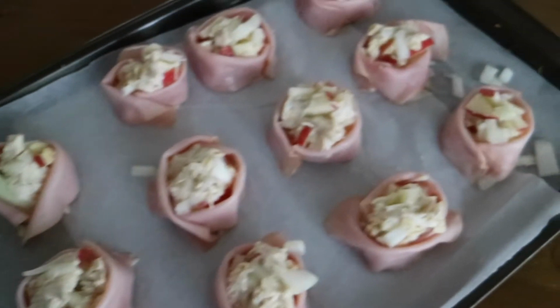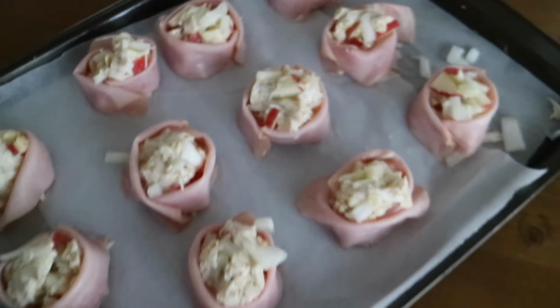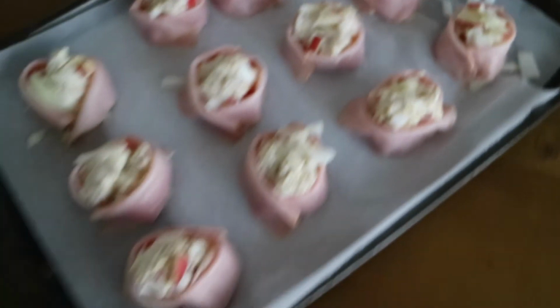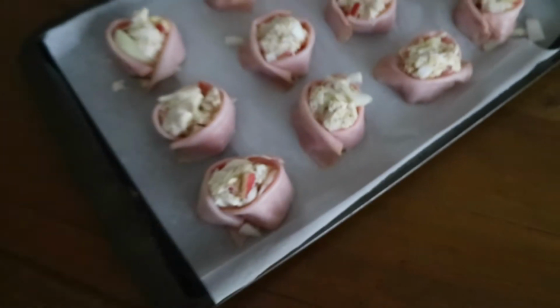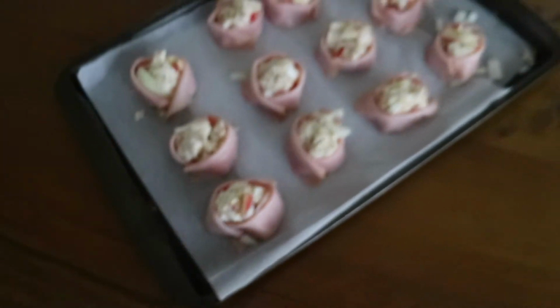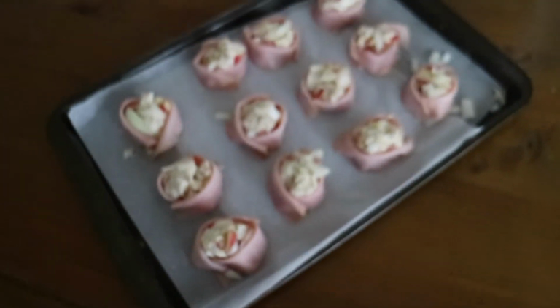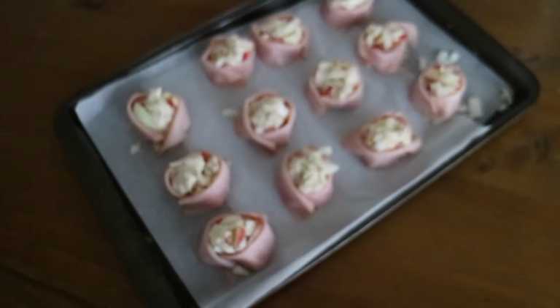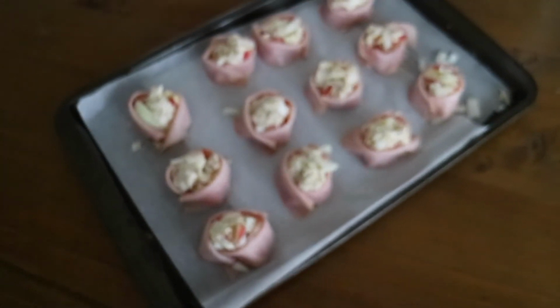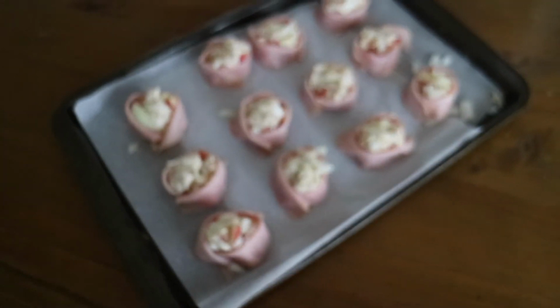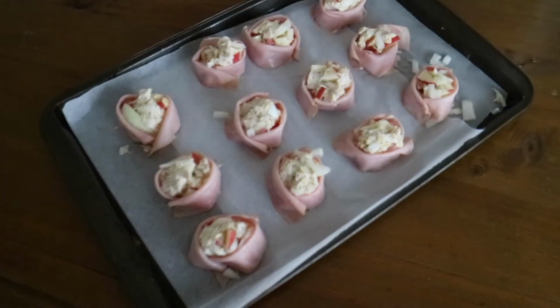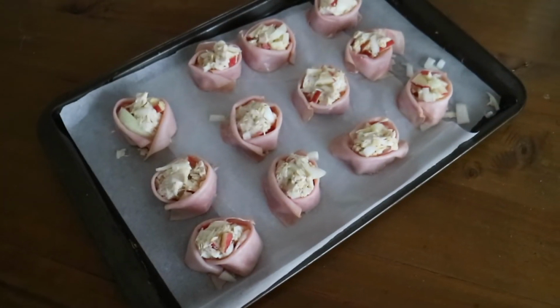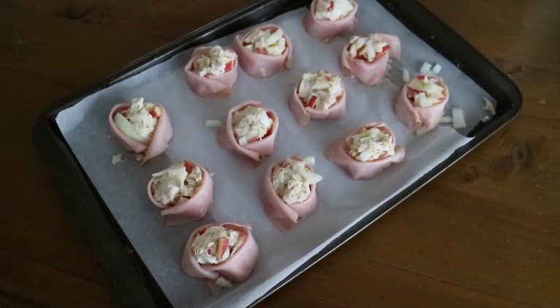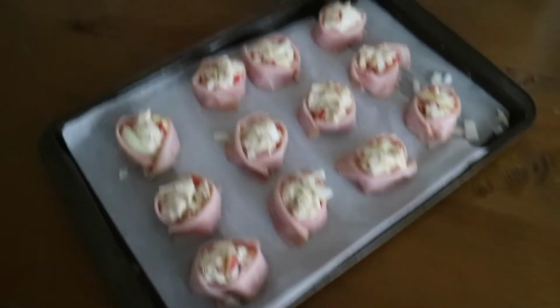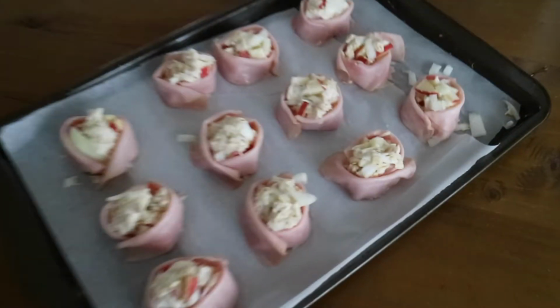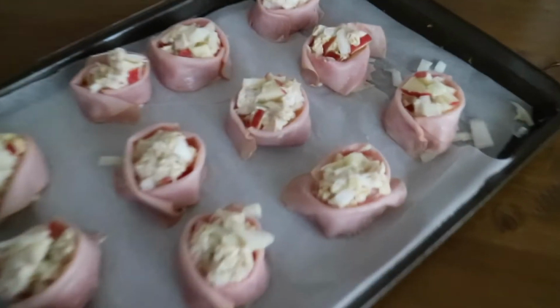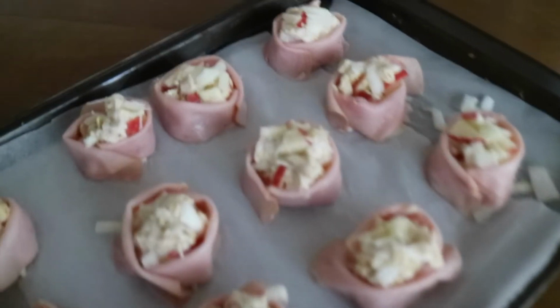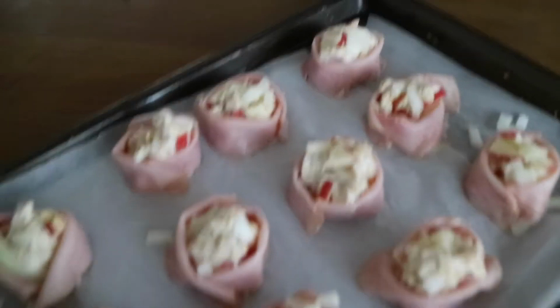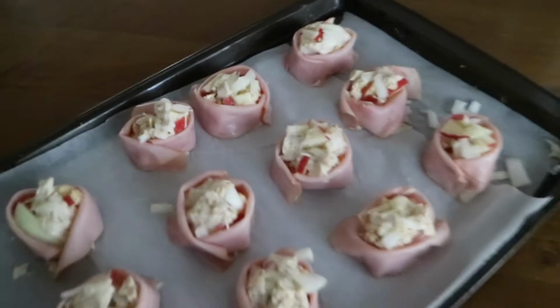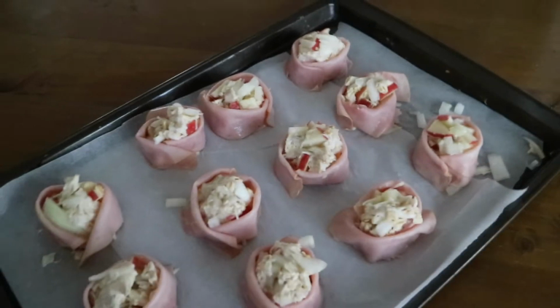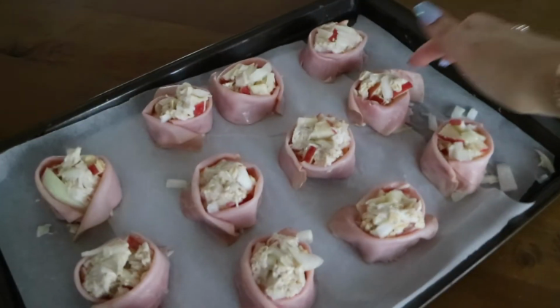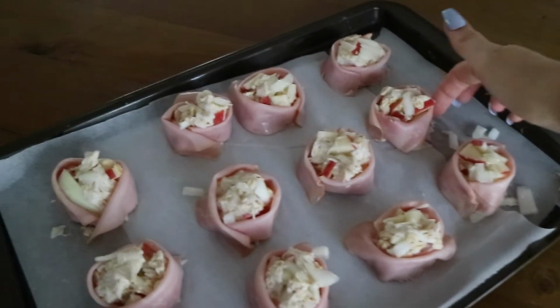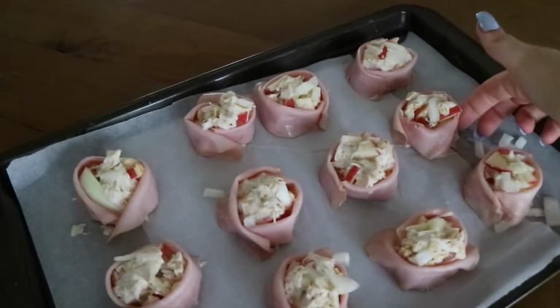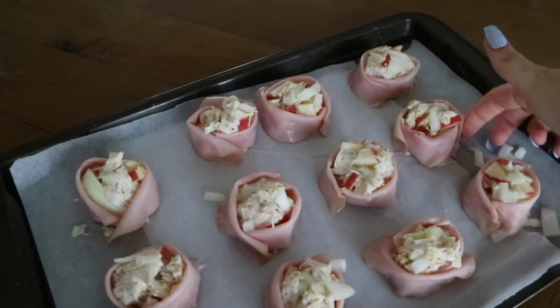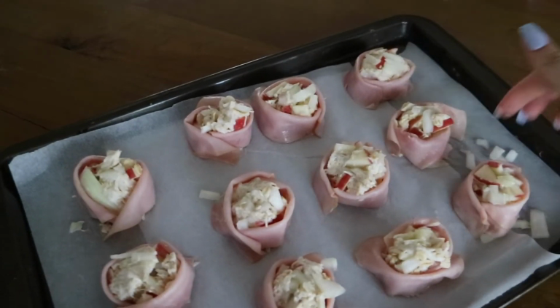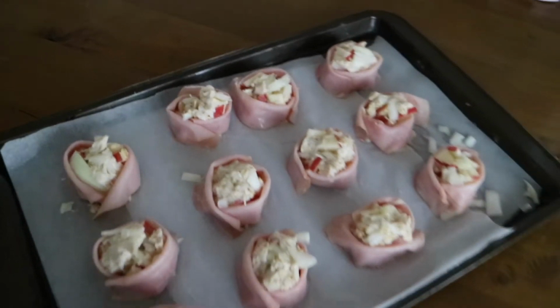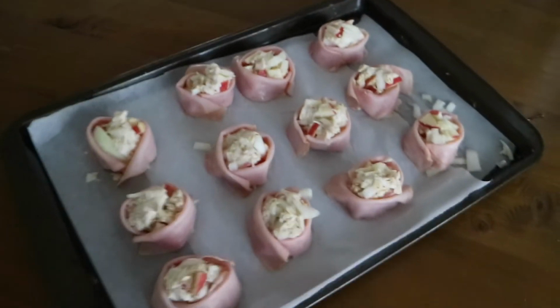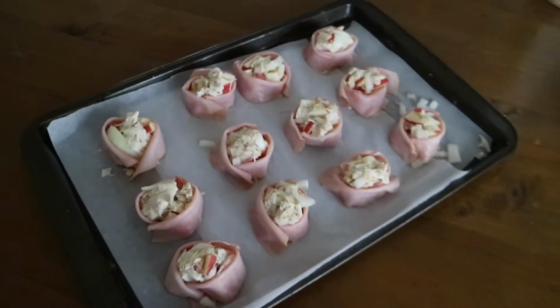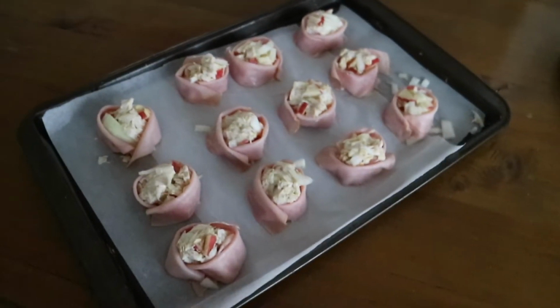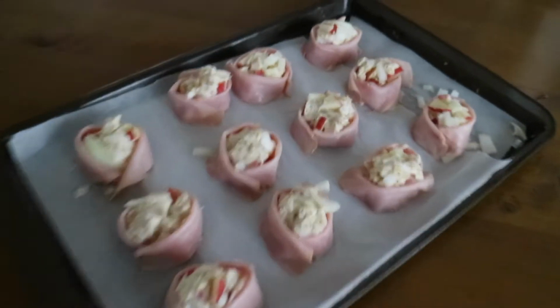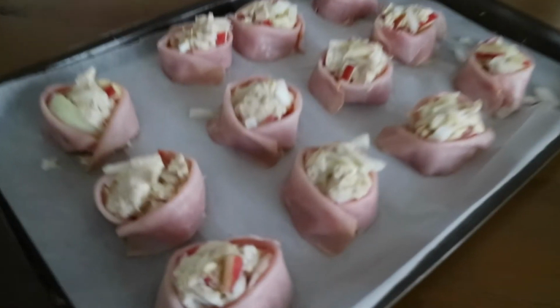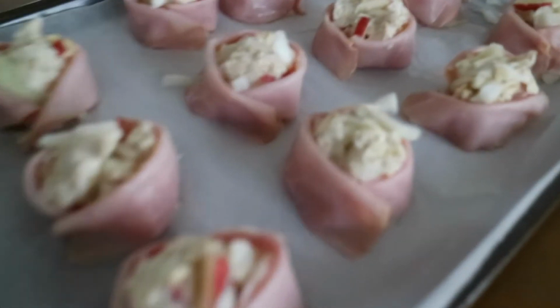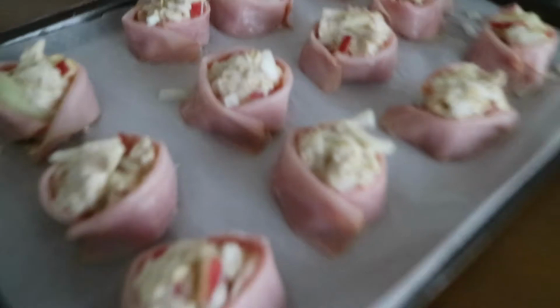This is them before they cooked — this is the stuffing balls. They actually turned out so good. It's a bit tricky getting the ham to roll, but other than that they're ready.